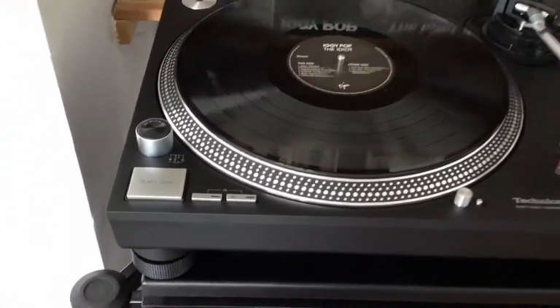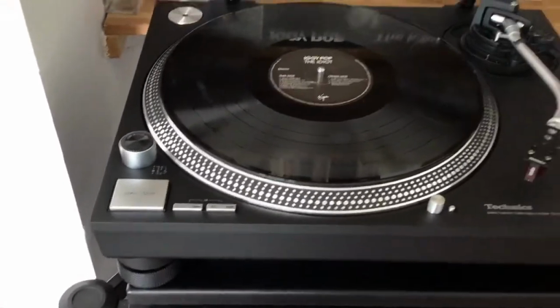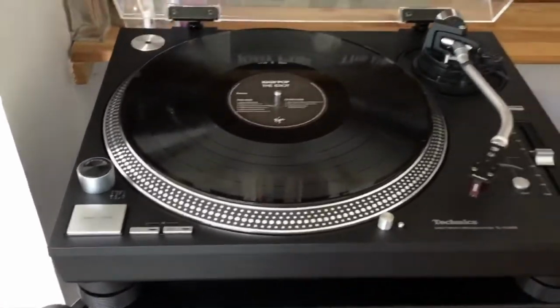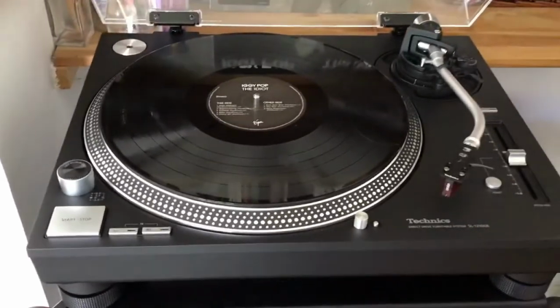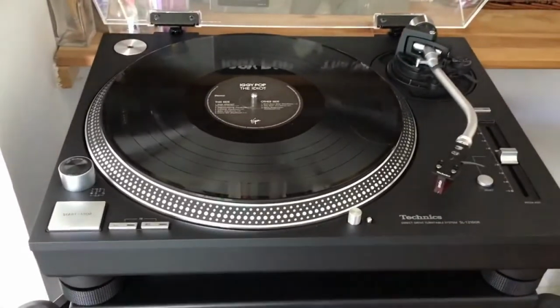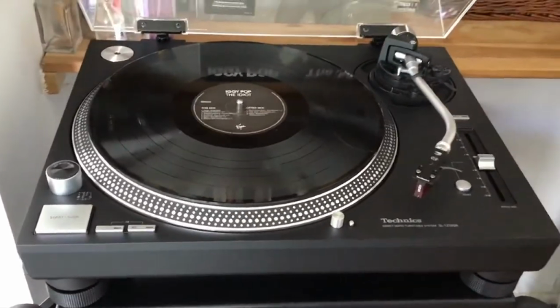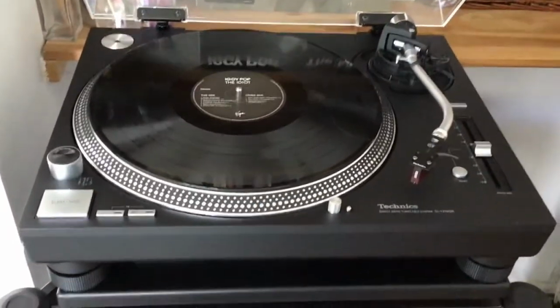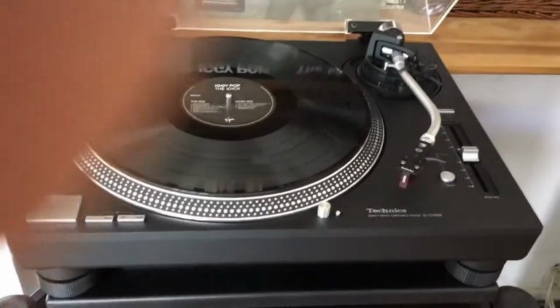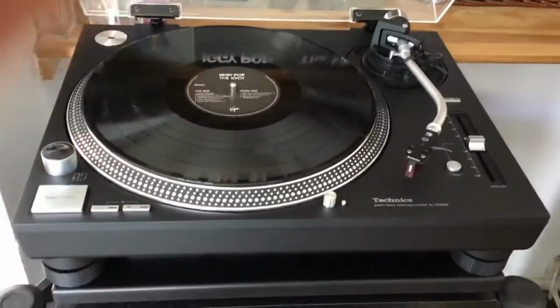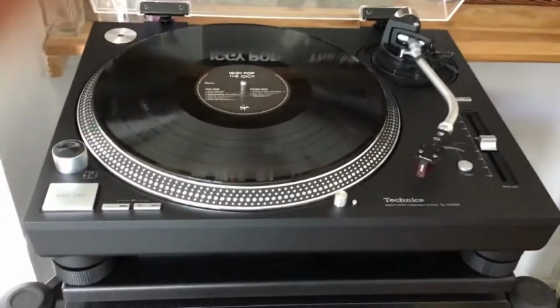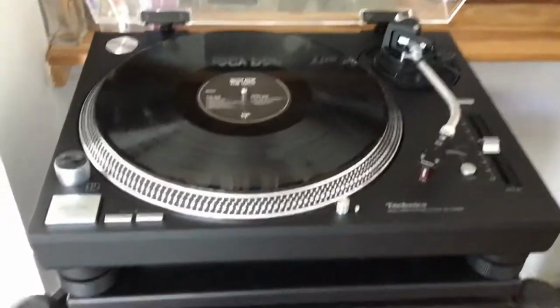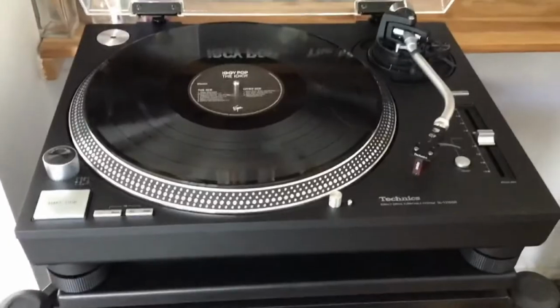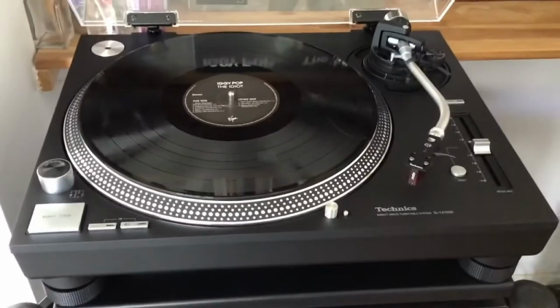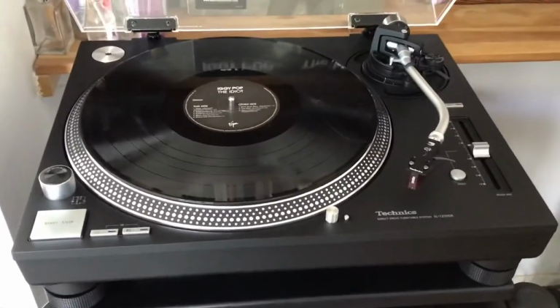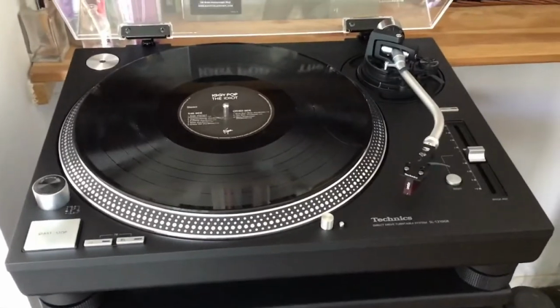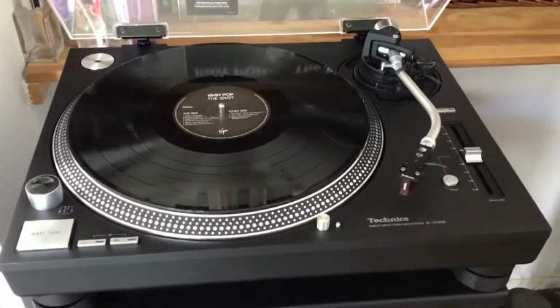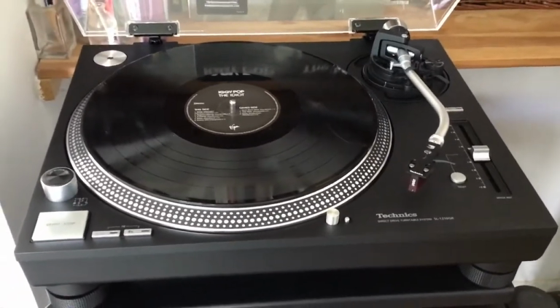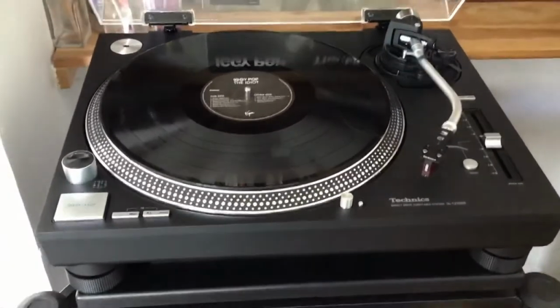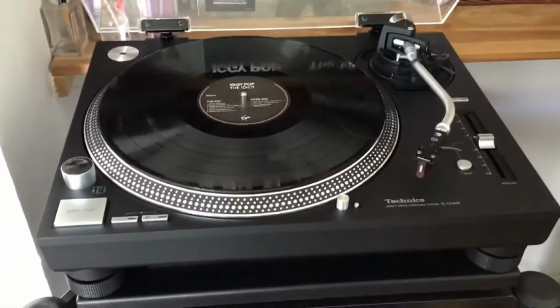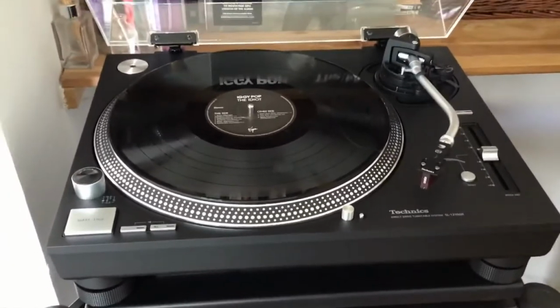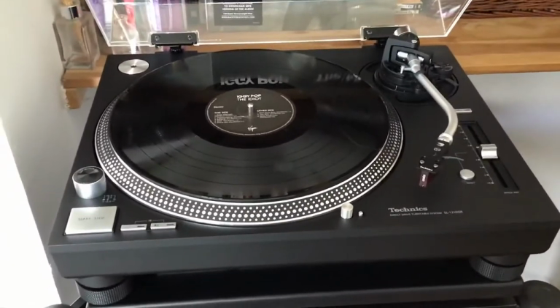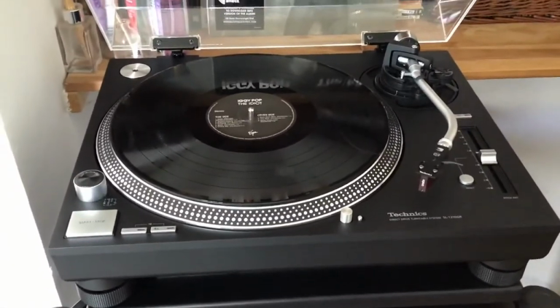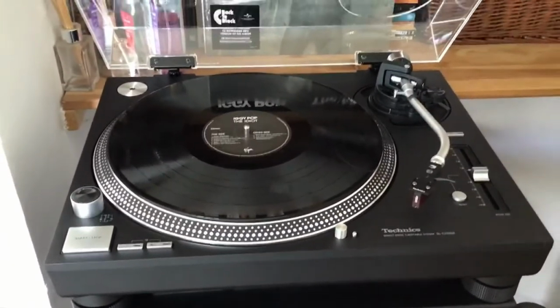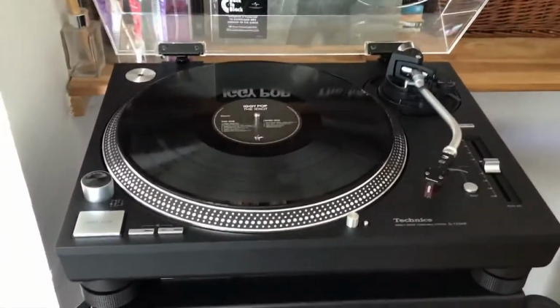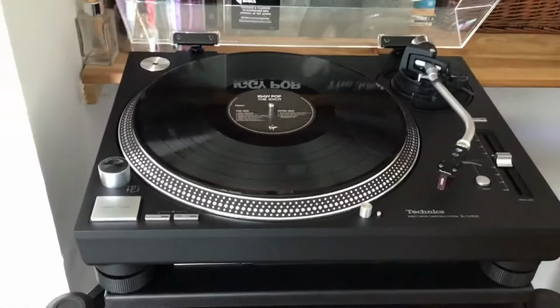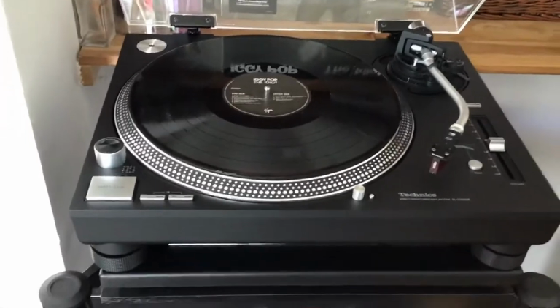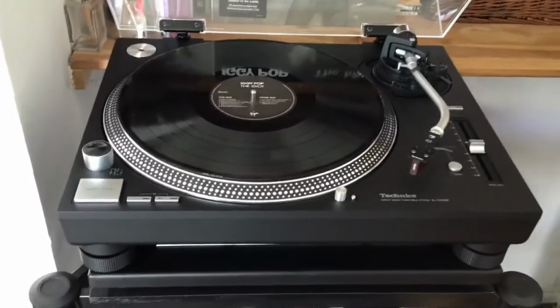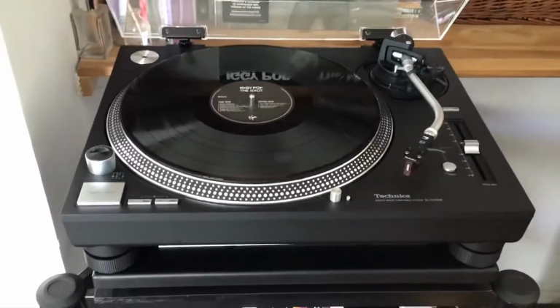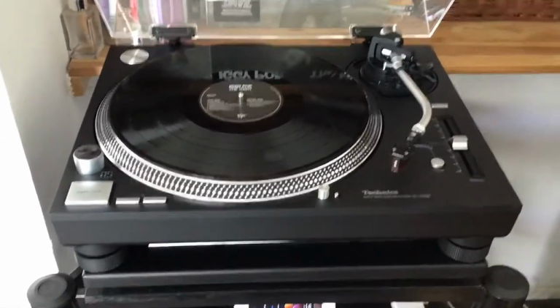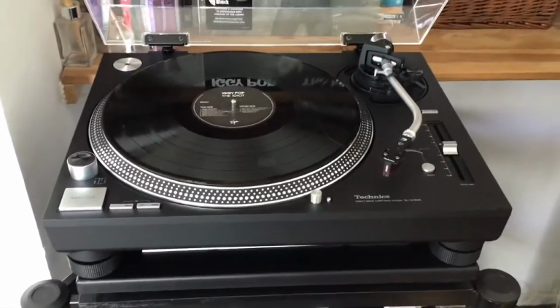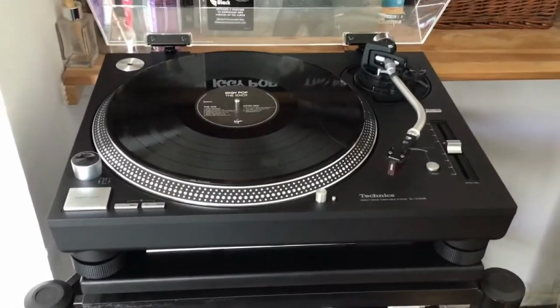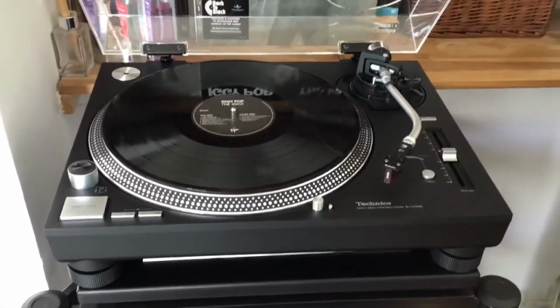Previous to that I had a Technics SL-1210 Mark II, and that died on me two weeks ago, so it was imperative I got myself a new turntable.